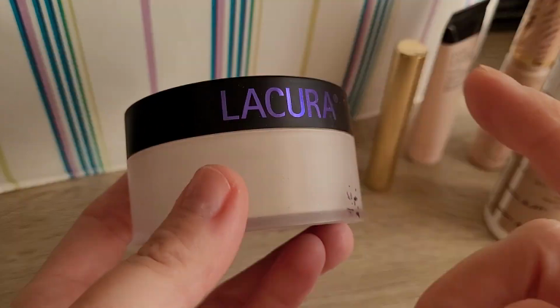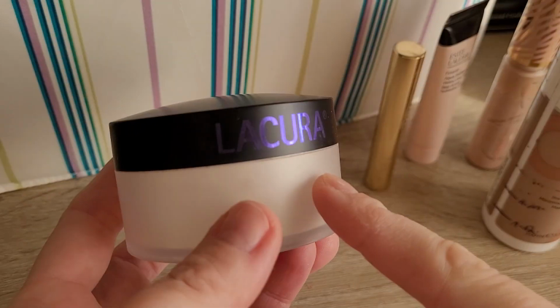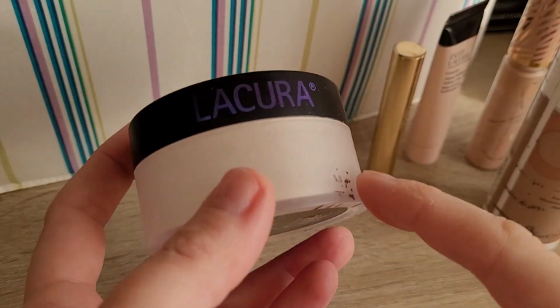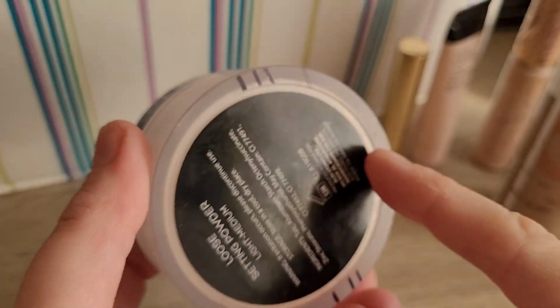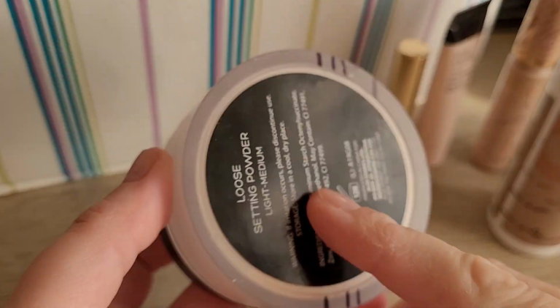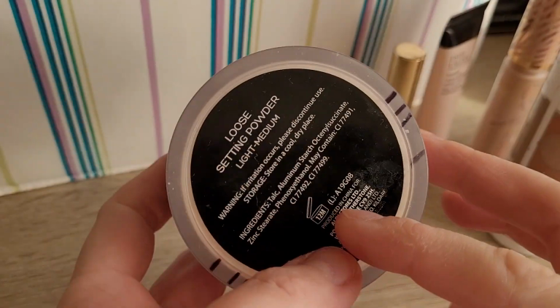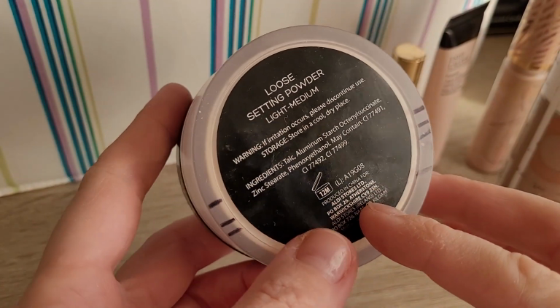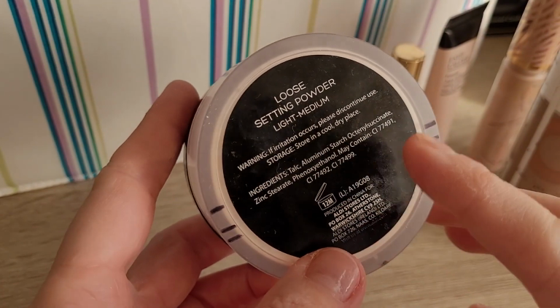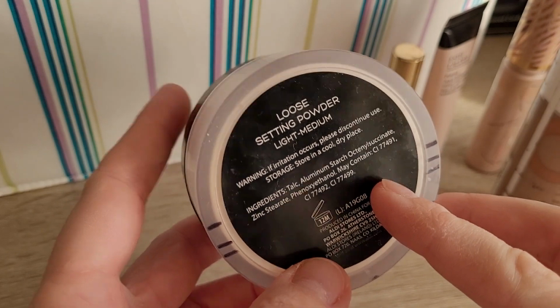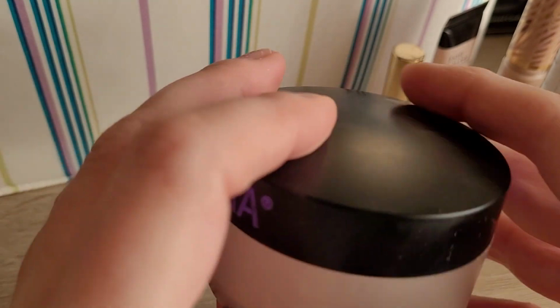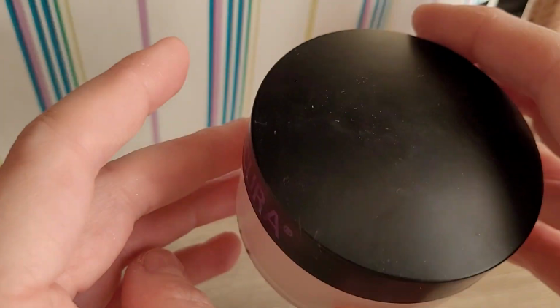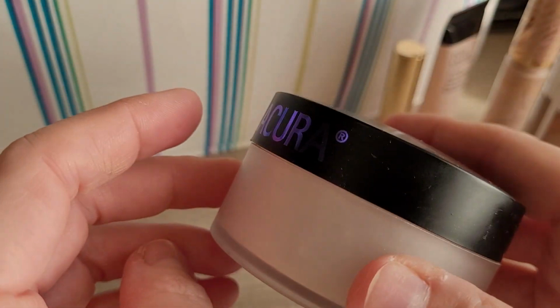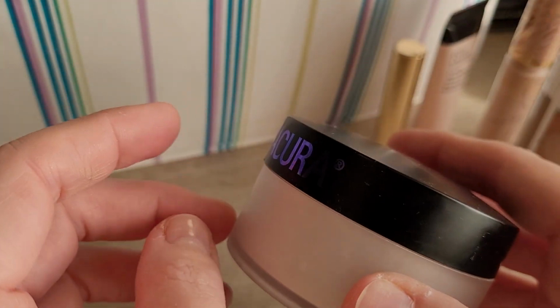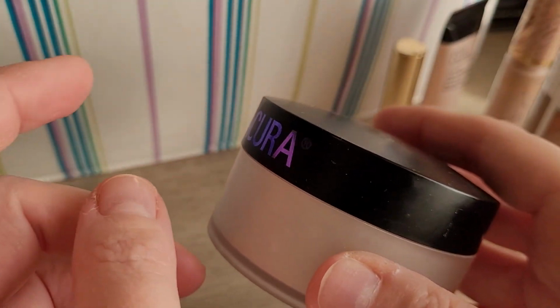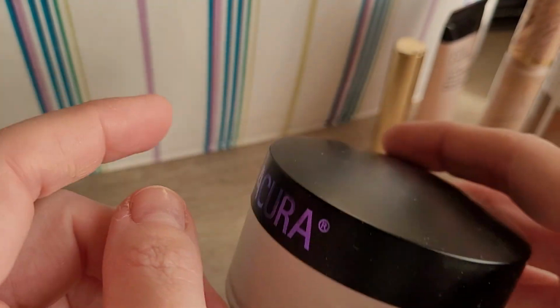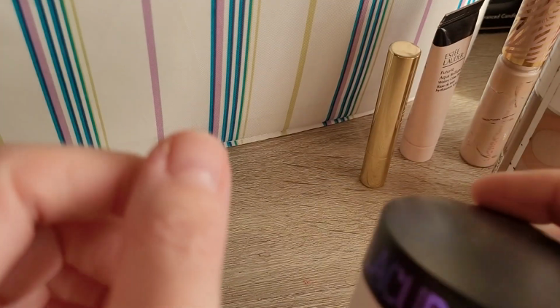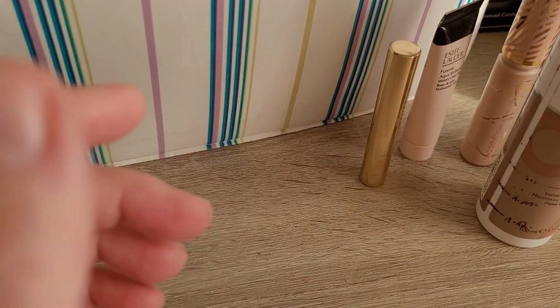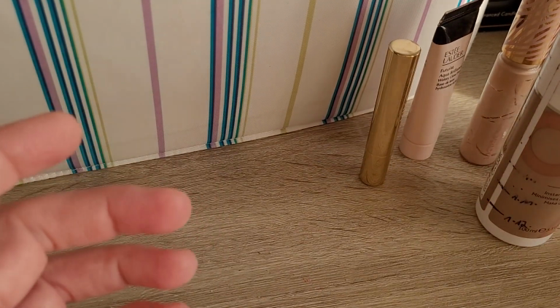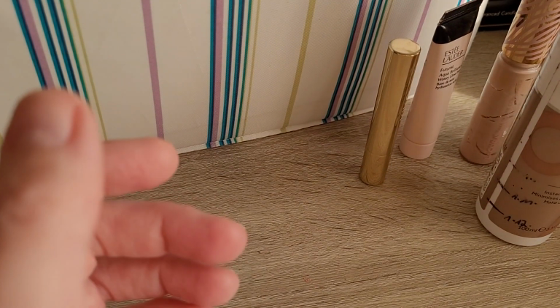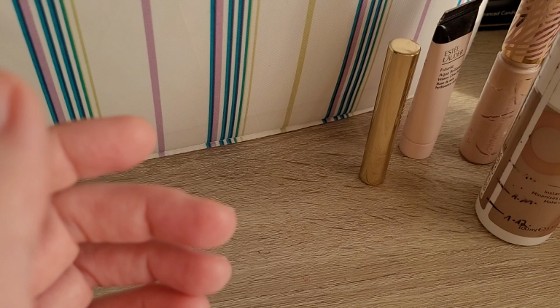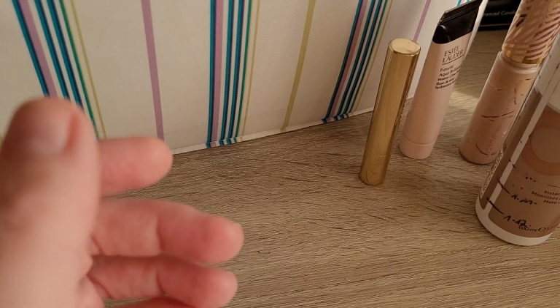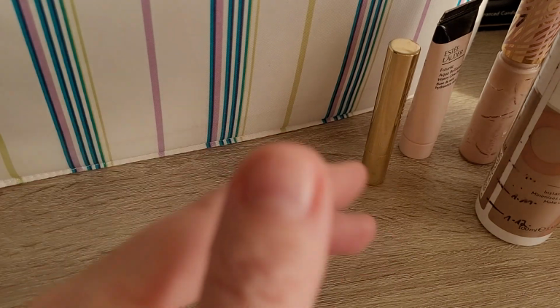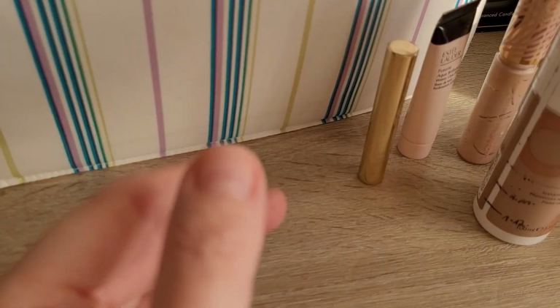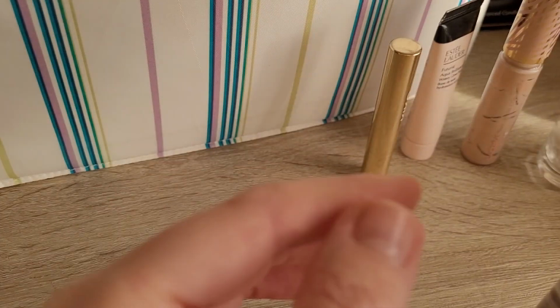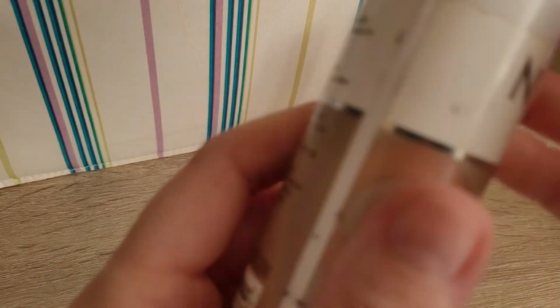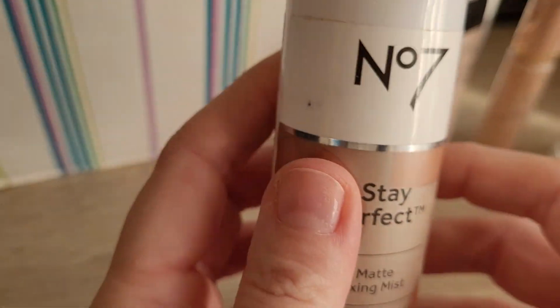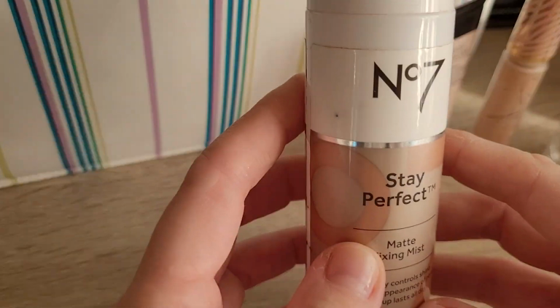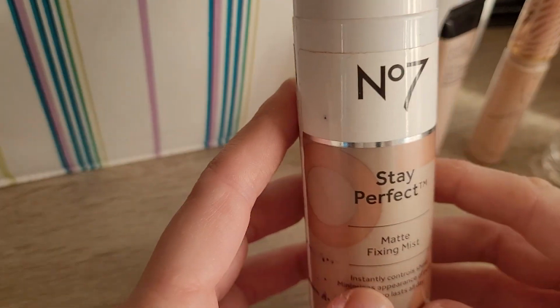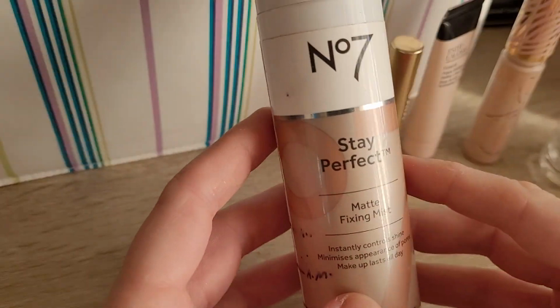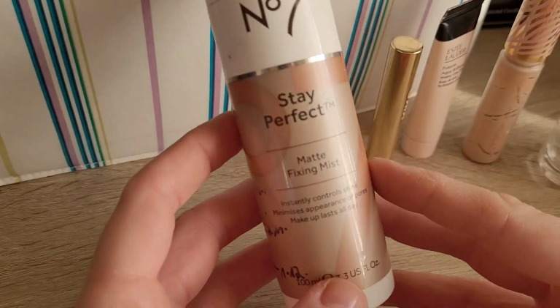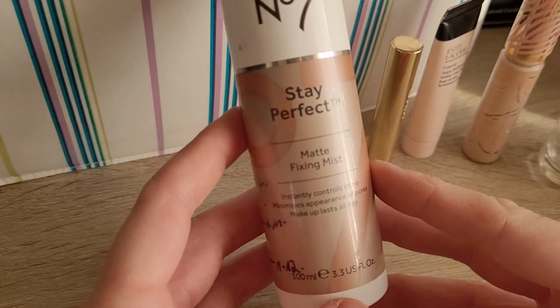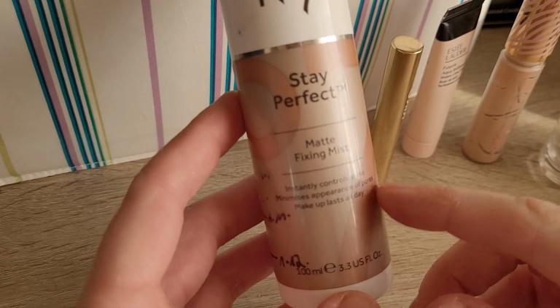It's actually not completely empty — it's just in a different container. See my Project Pen video. It's the loose setting powder from Aldi La Cura. Would I repurchase? I don't know. I really like the powder, but I have so many, so I can't imagine repurchasing anything at the moment. But let's see — I liked it.